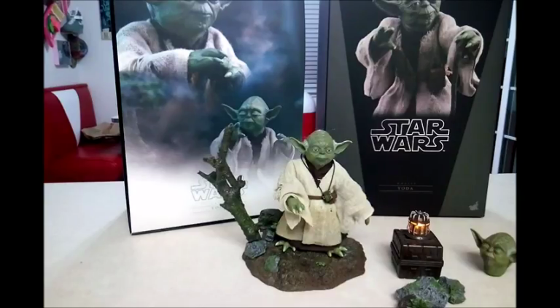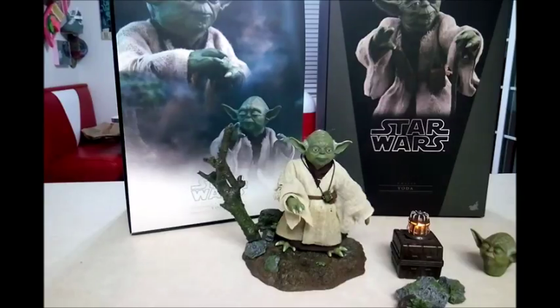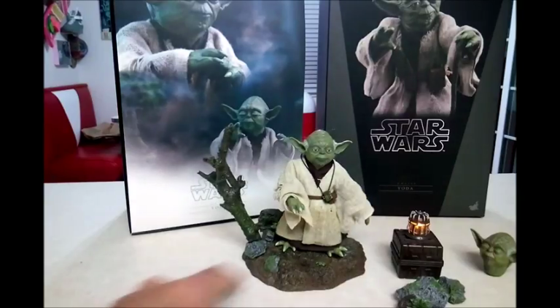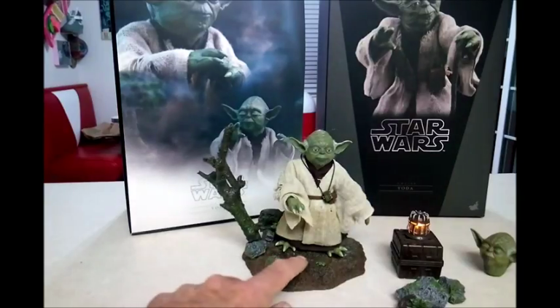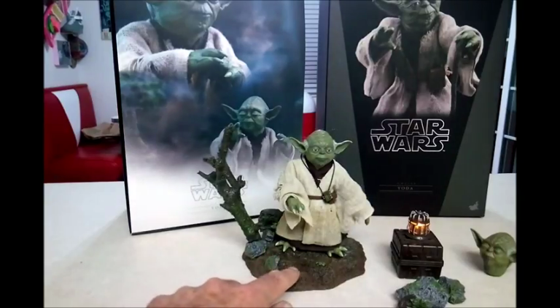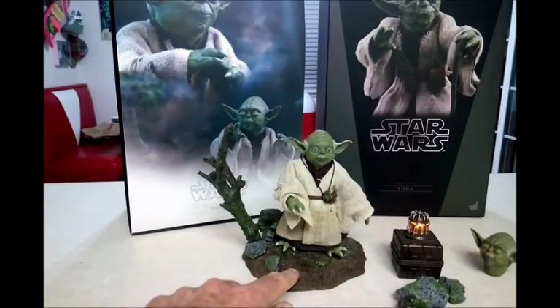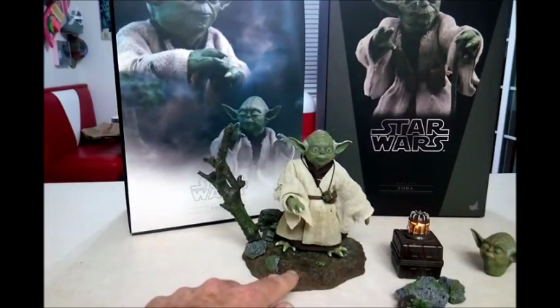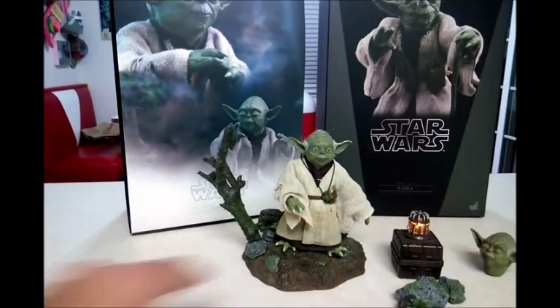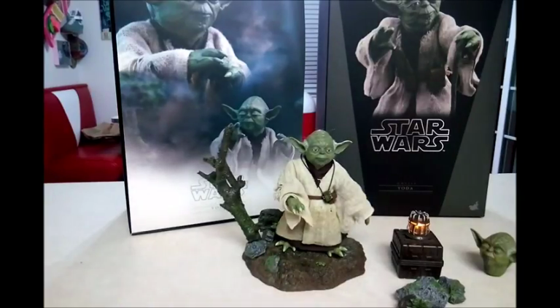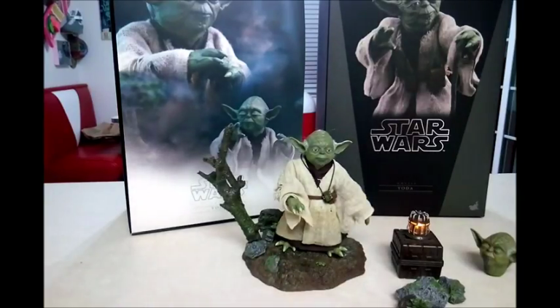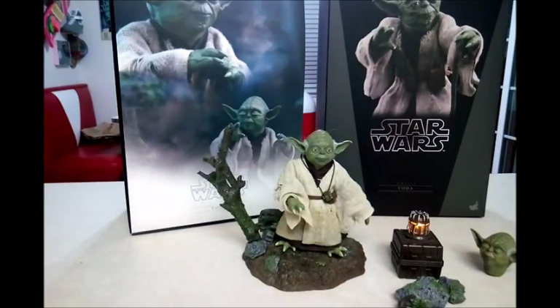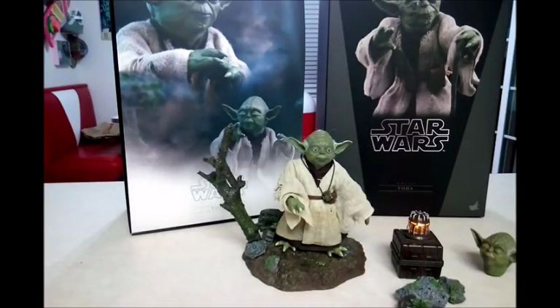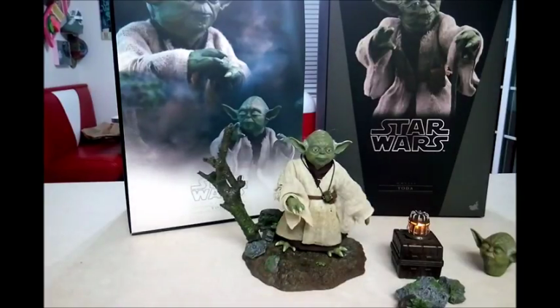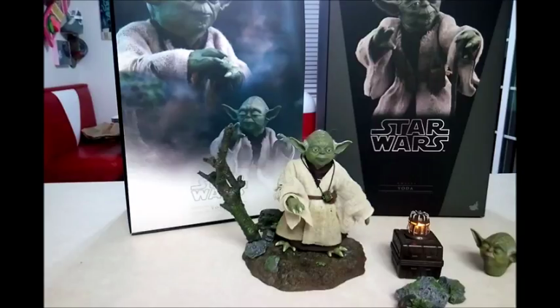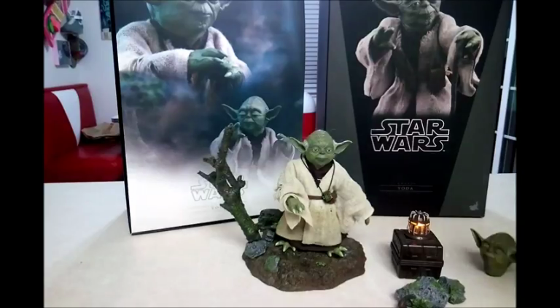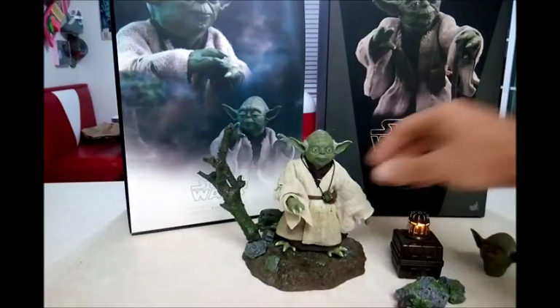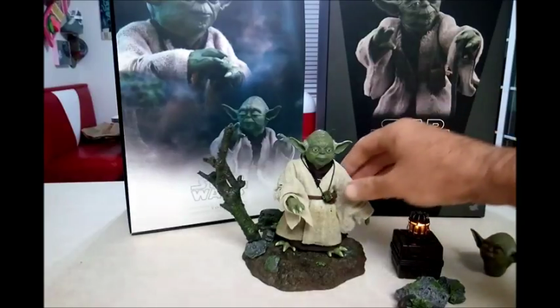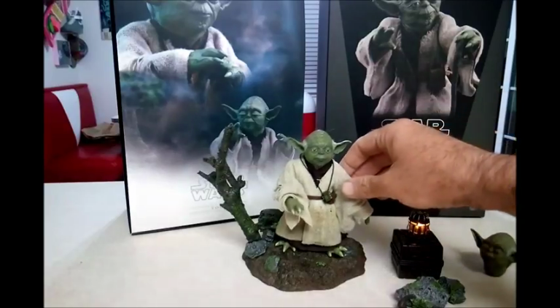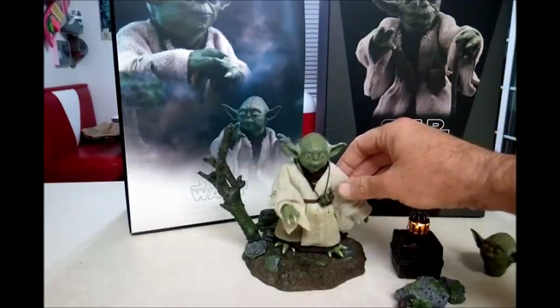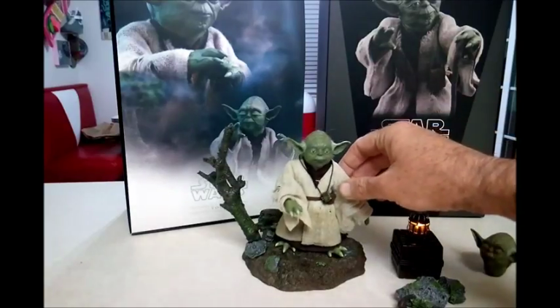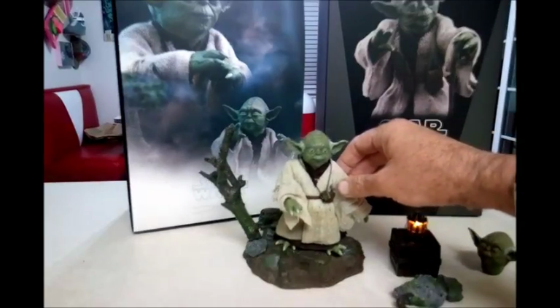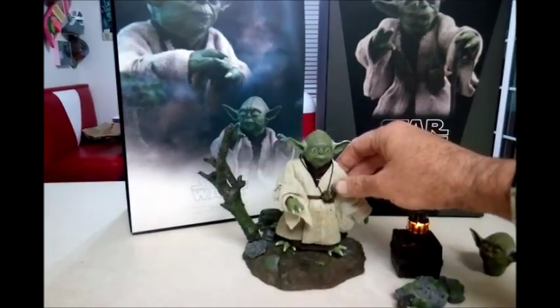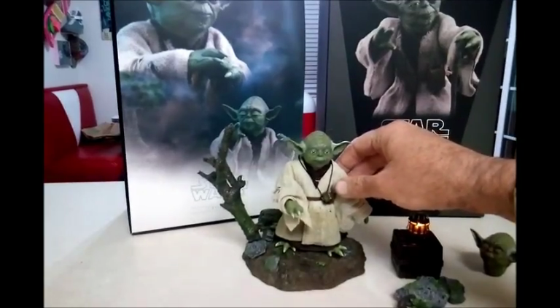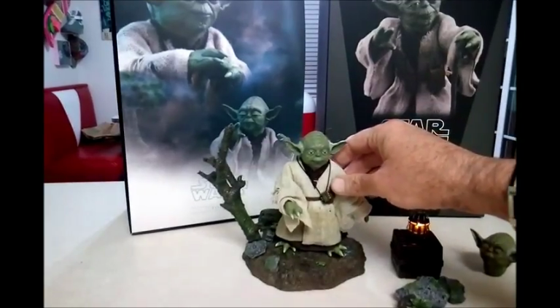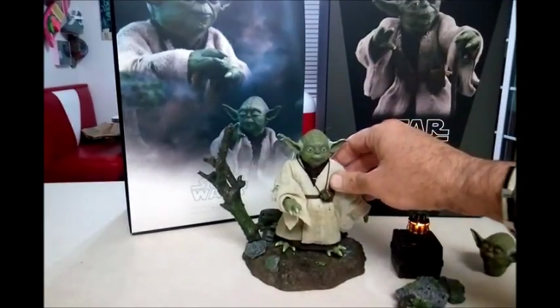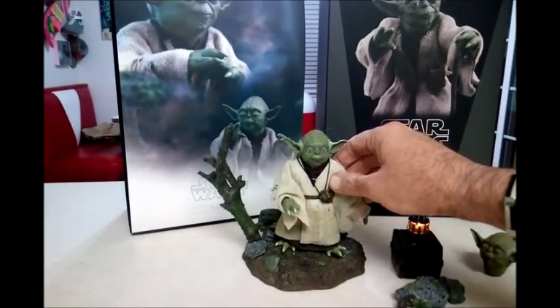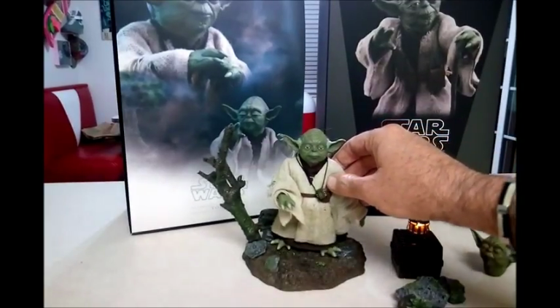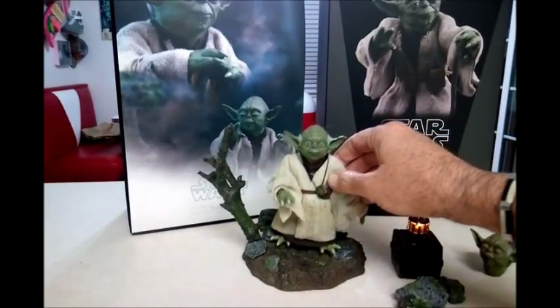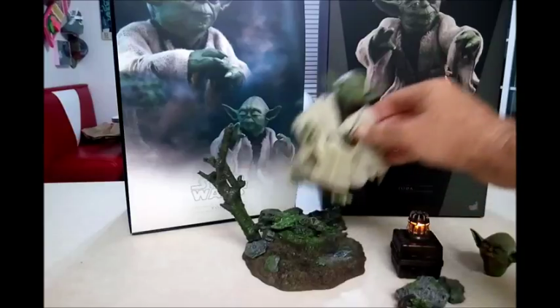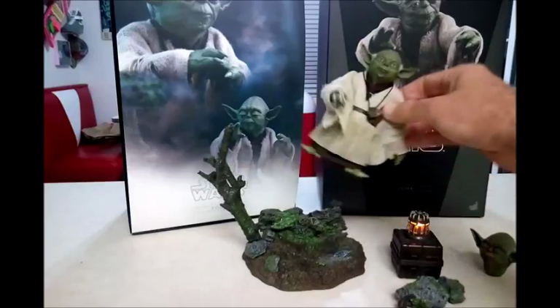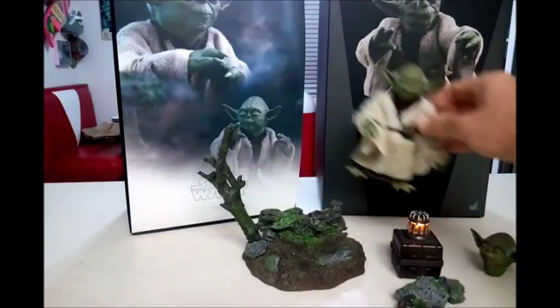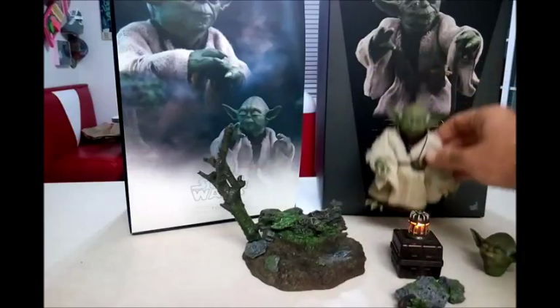And then you get this really cool base. It is really cool, but he doesn't stand on it very well. So it's not really like a stand — it's just a base.